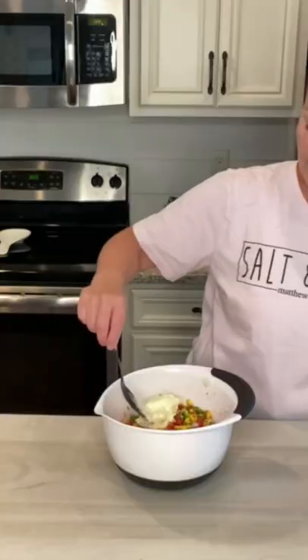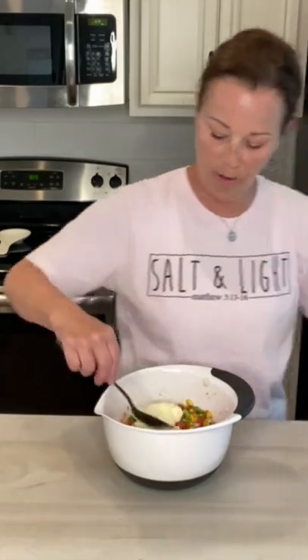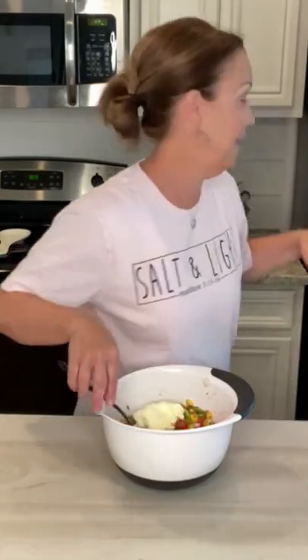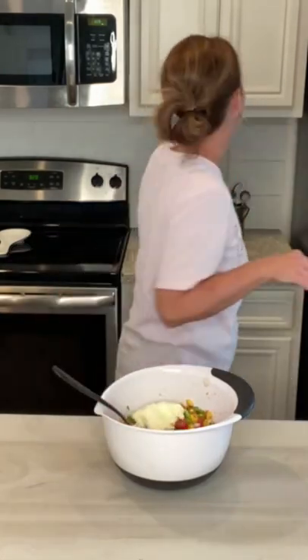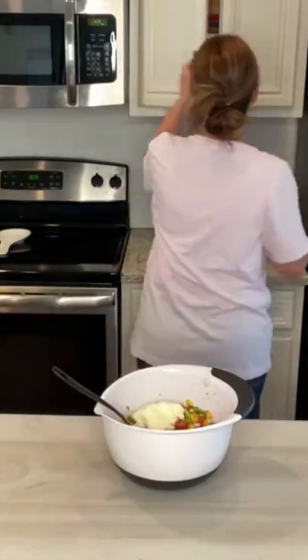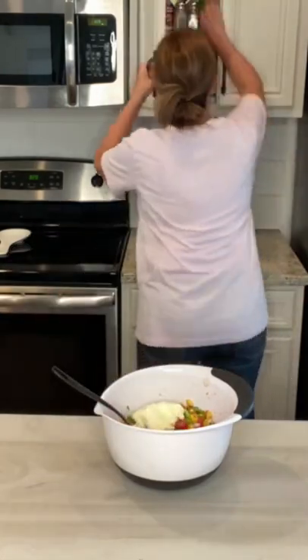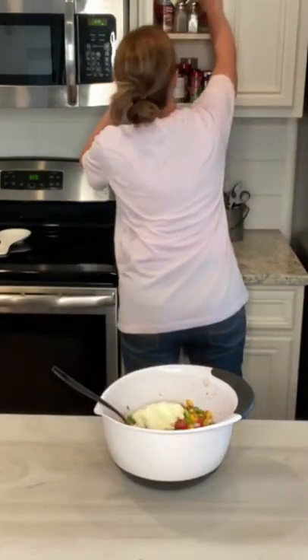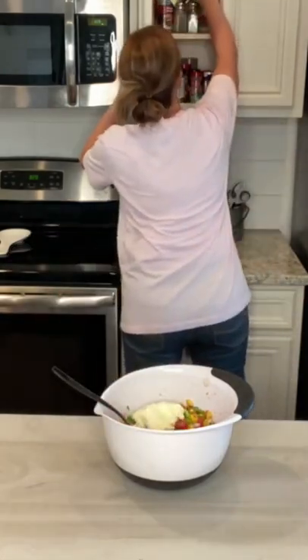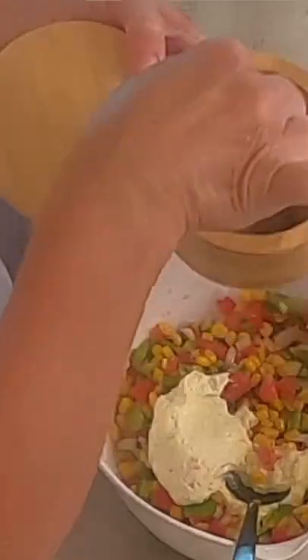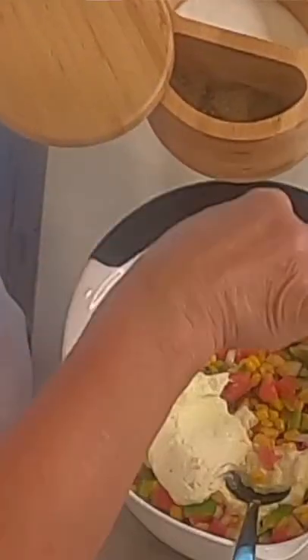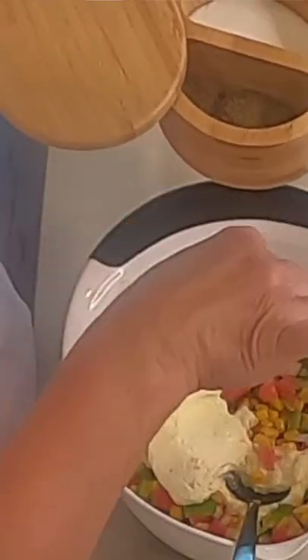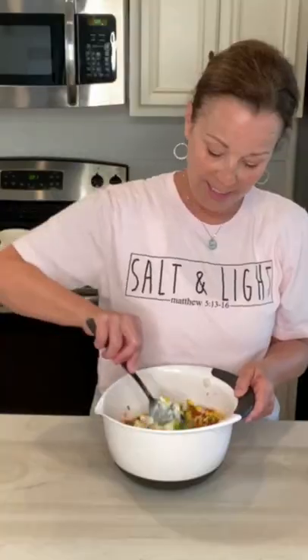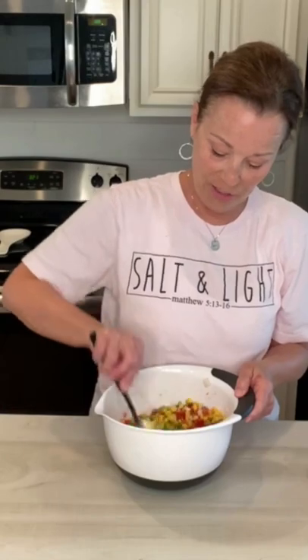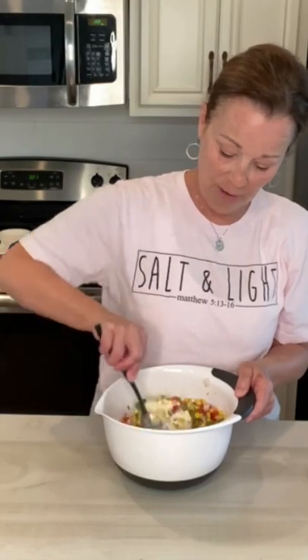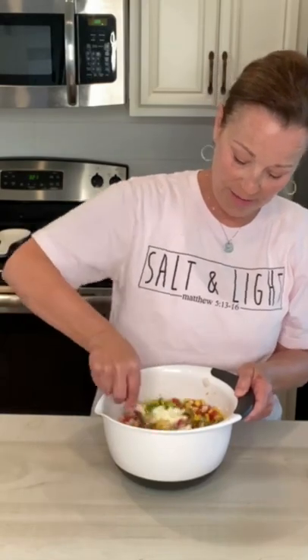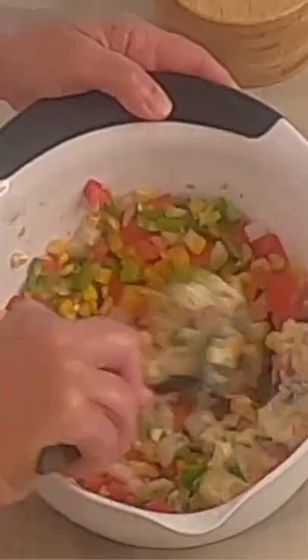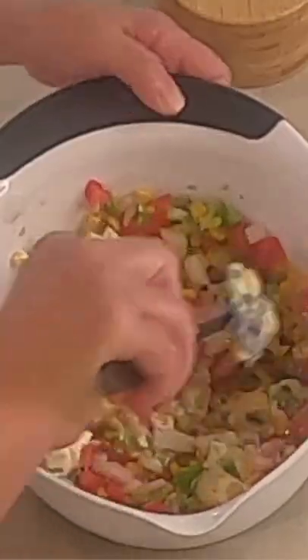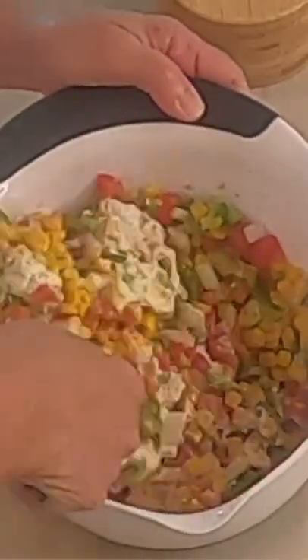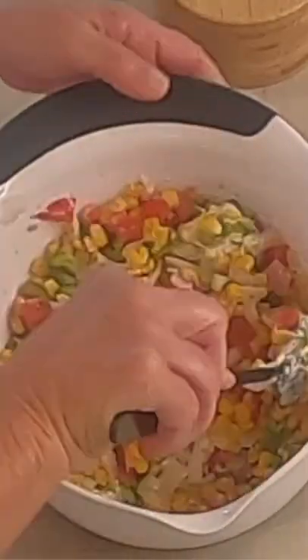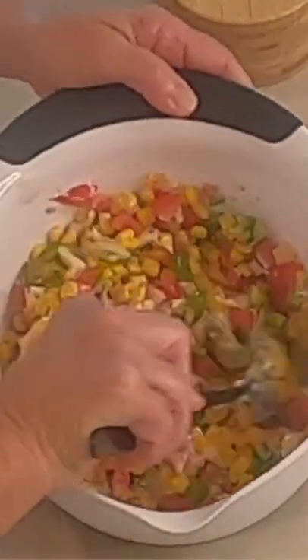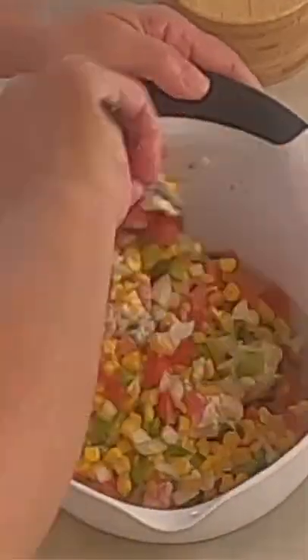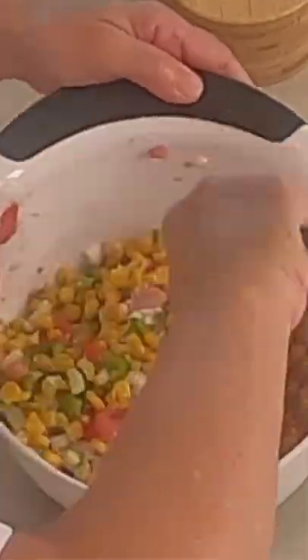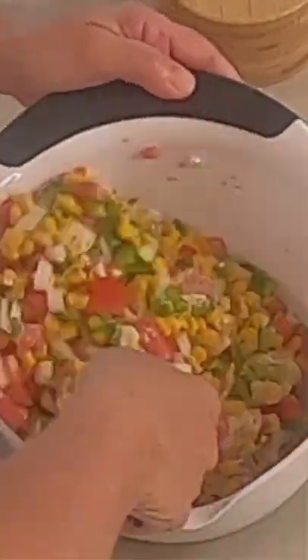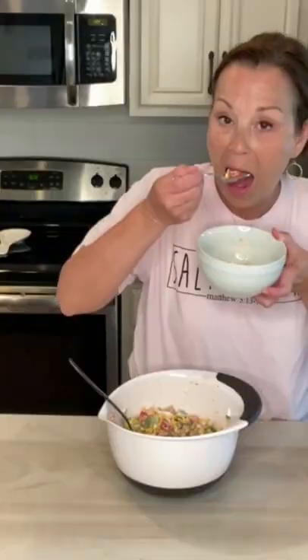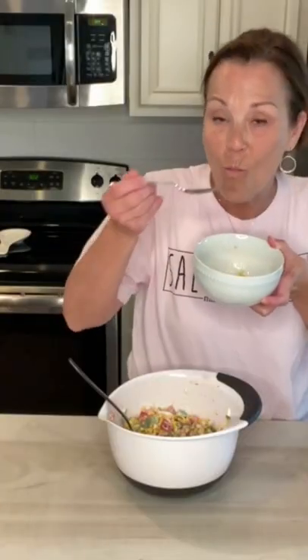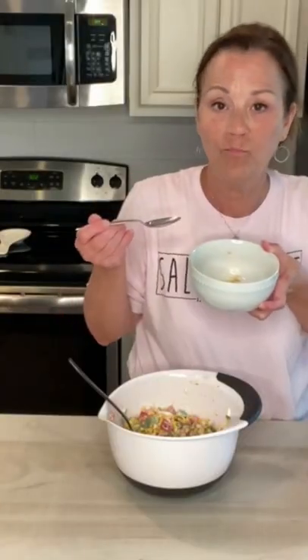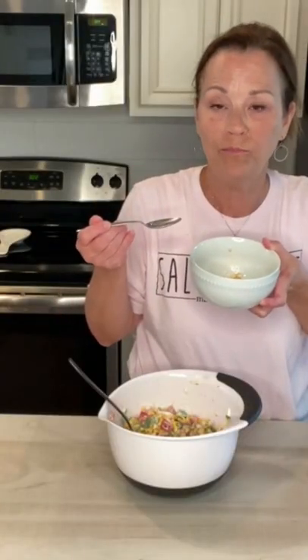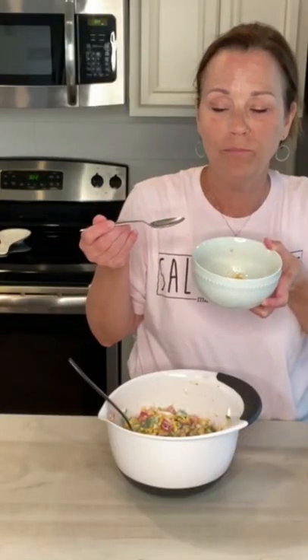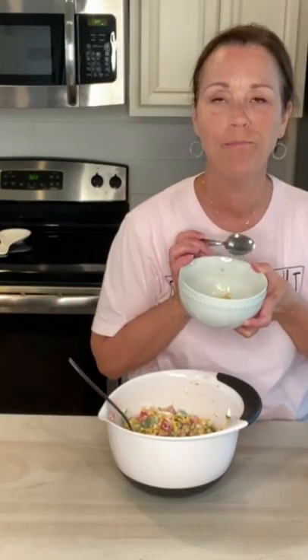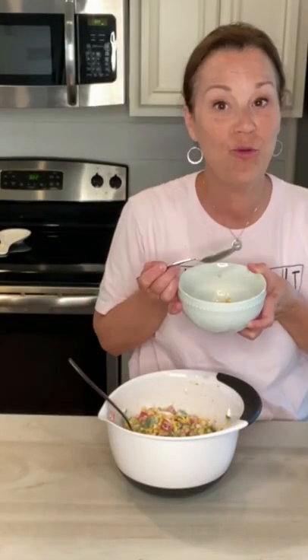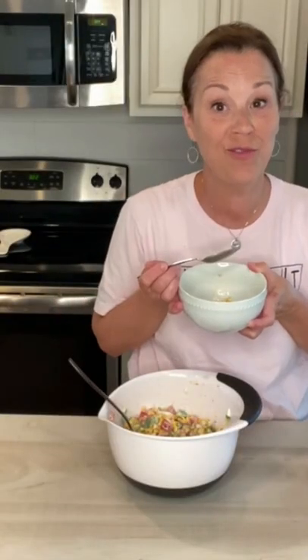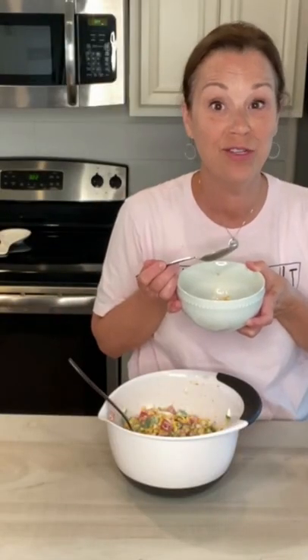I'm gonna grab my salt and pepper right over here. I'm gonna stir this around — look how pretty it is, it's beautiful. Mmm, you guys, that is delicious.